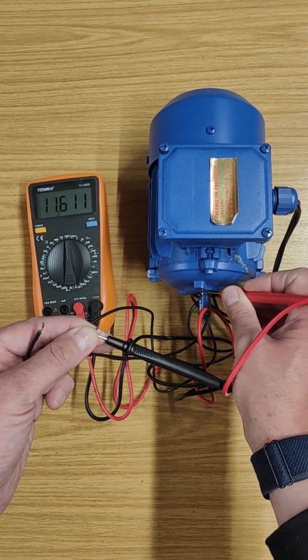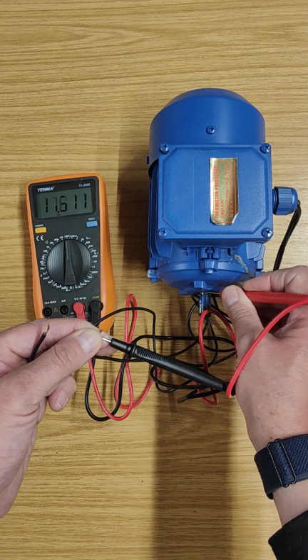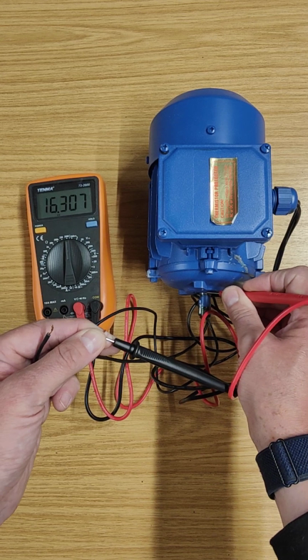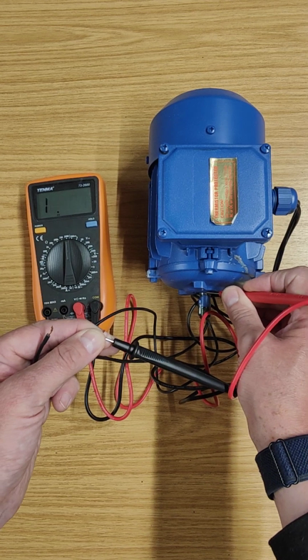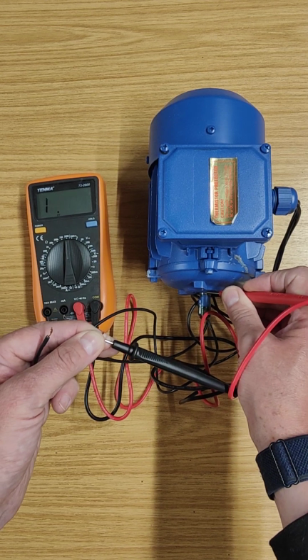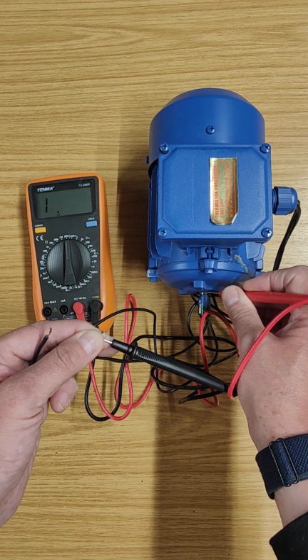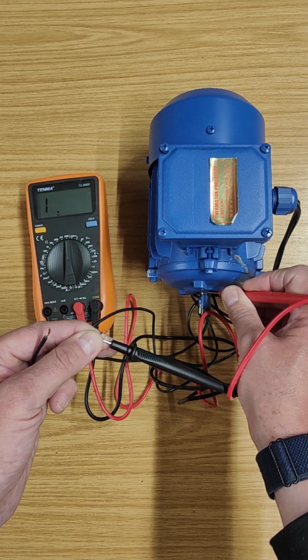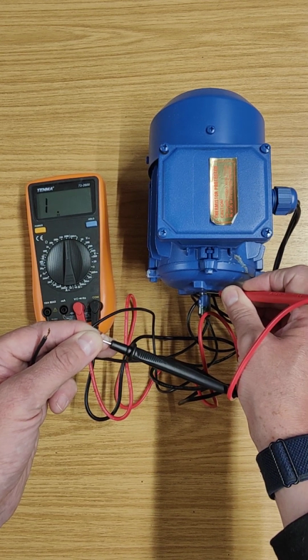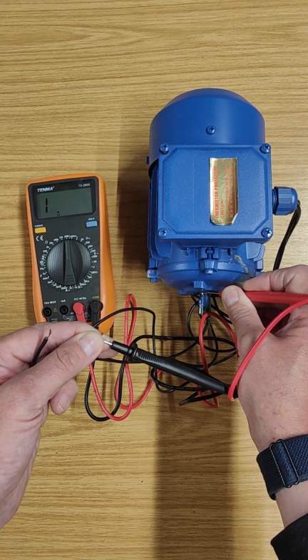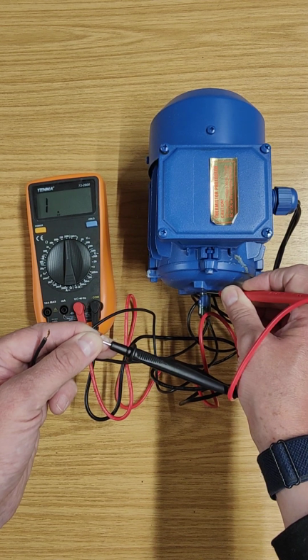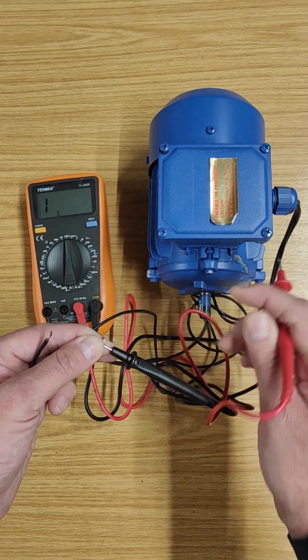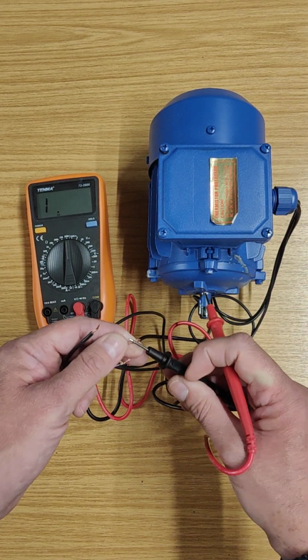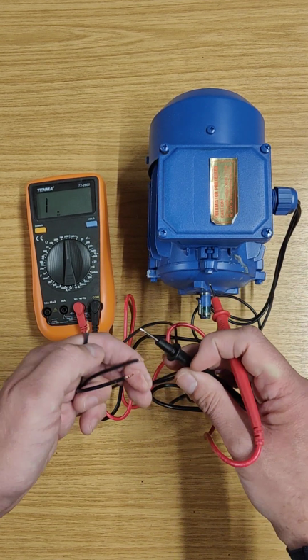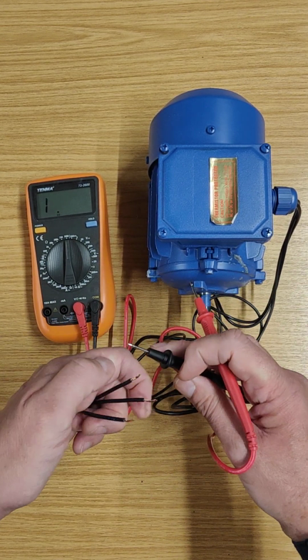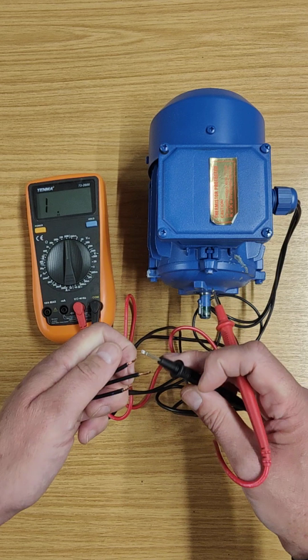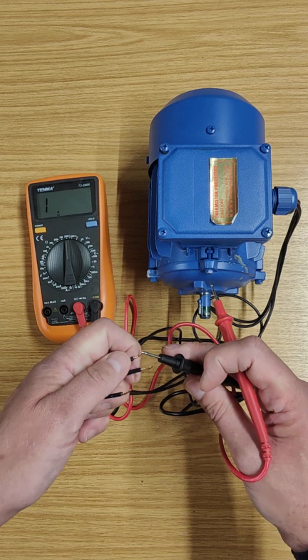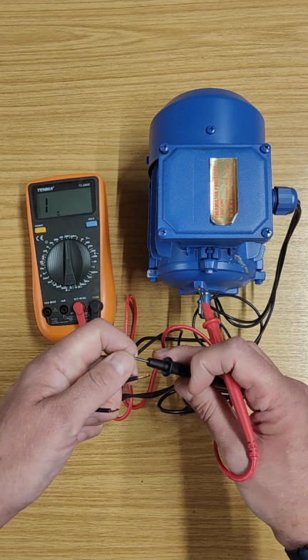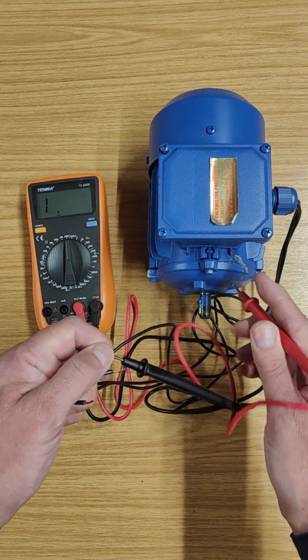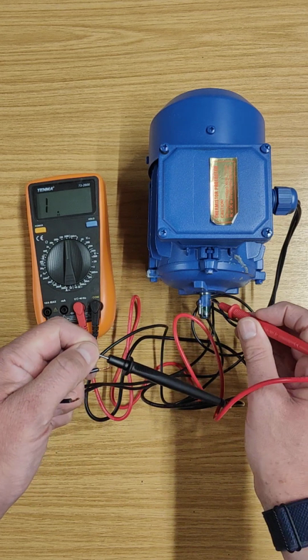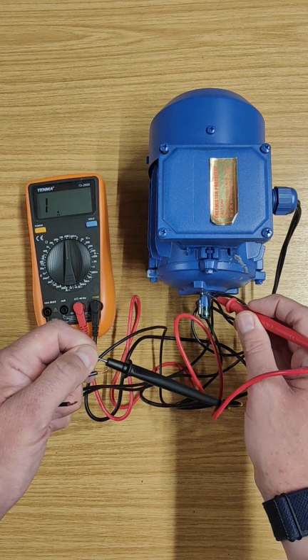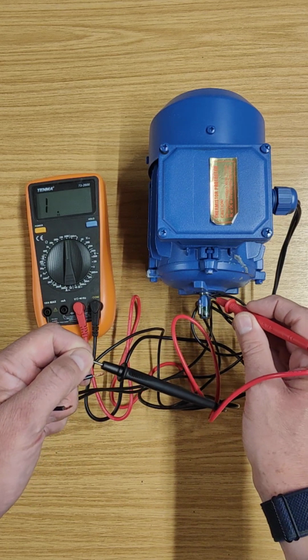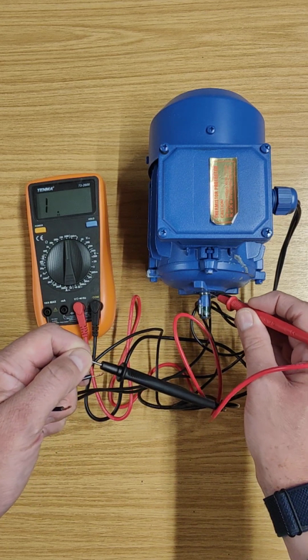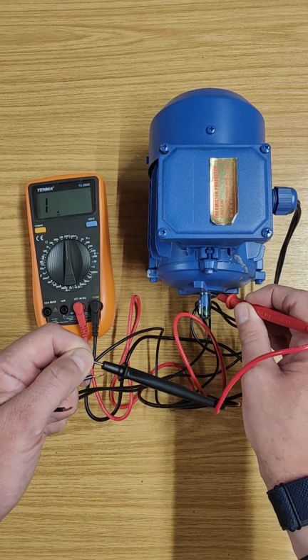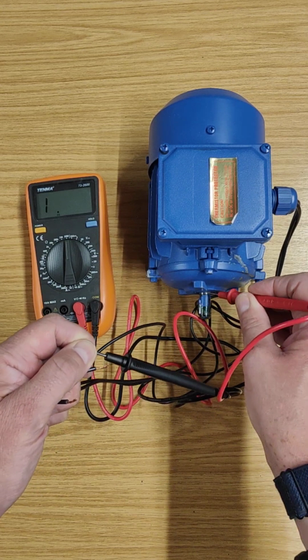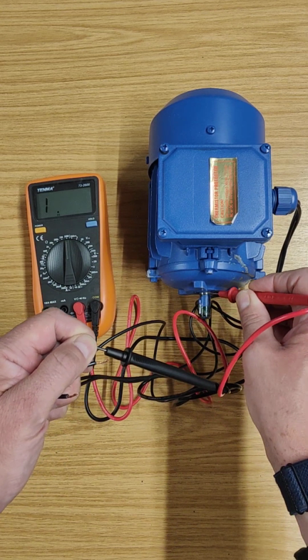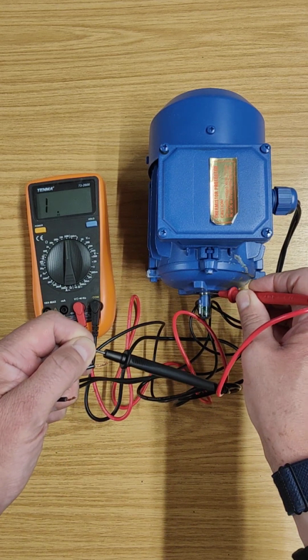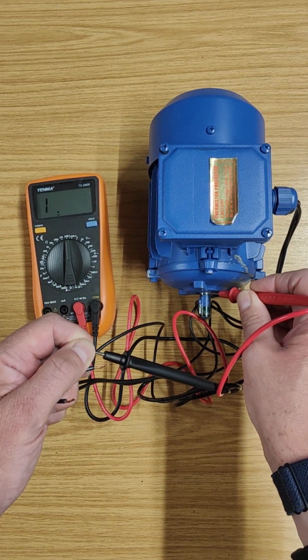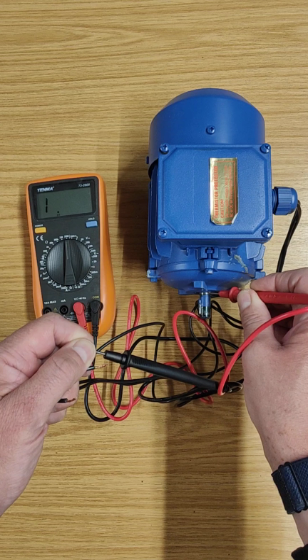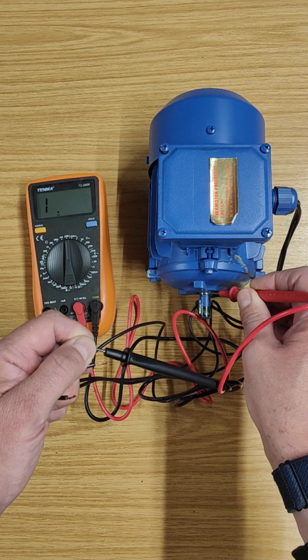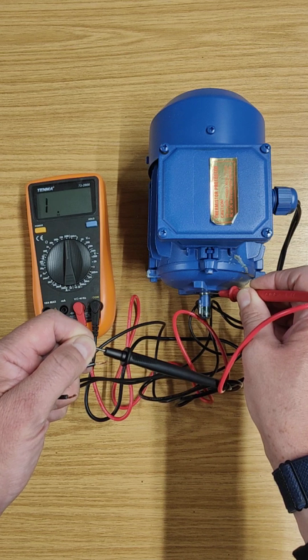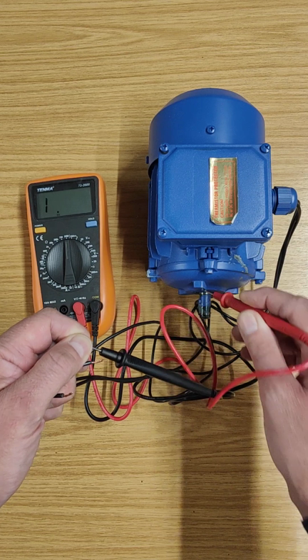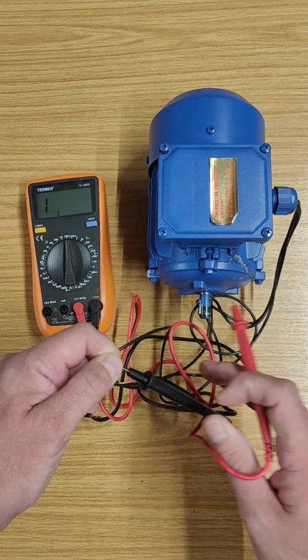I can check the second wire — do the same test again, being careful not to touch the probe with my fingers — and take the reading. There we are, that's the same. And the third wire should also be not connected, and there we are — not connected at all.